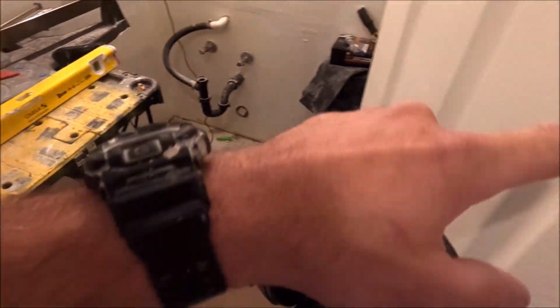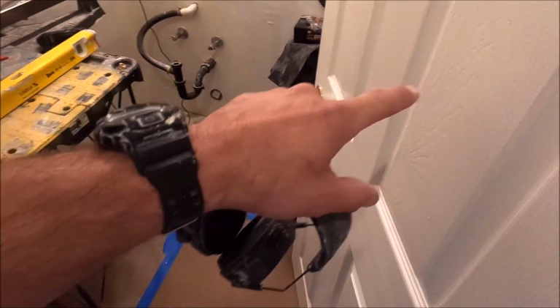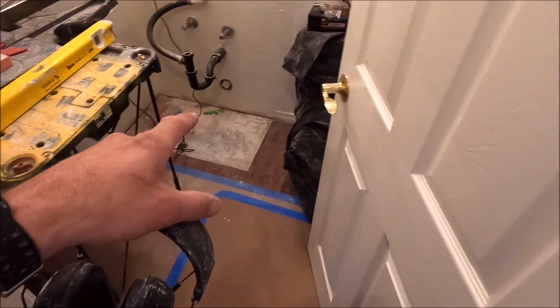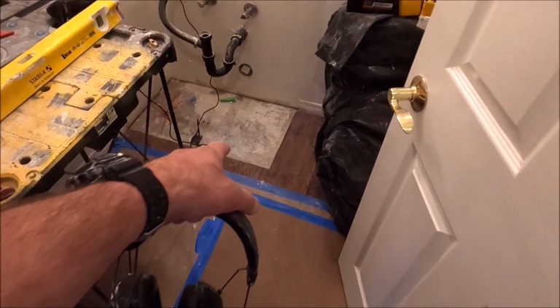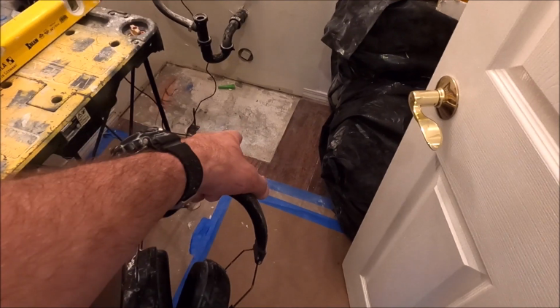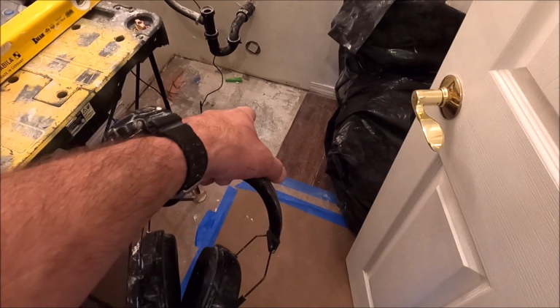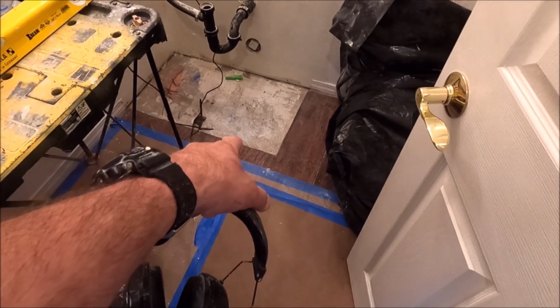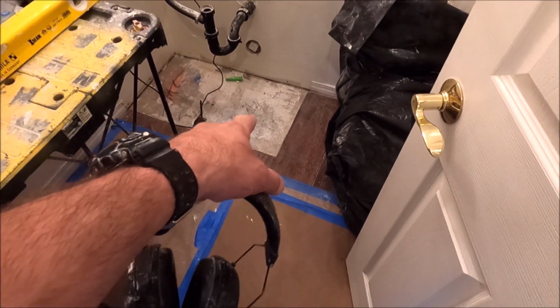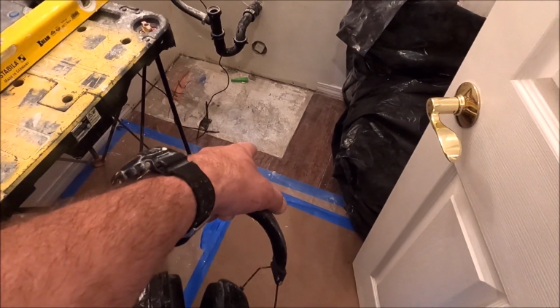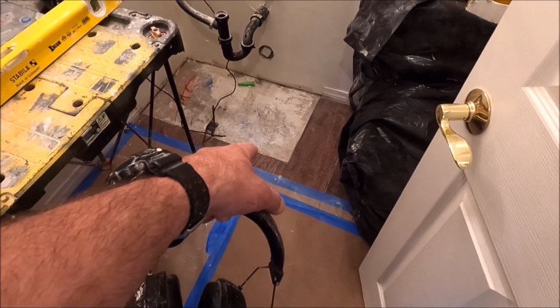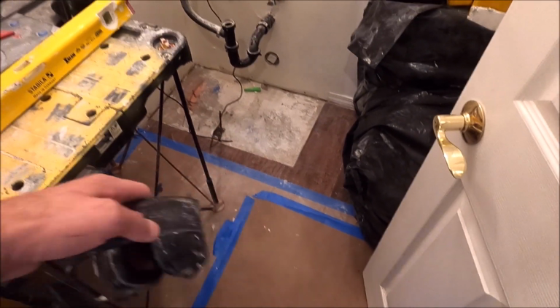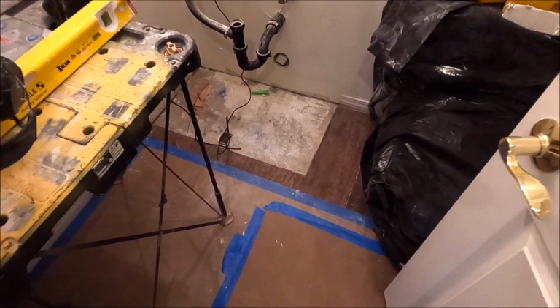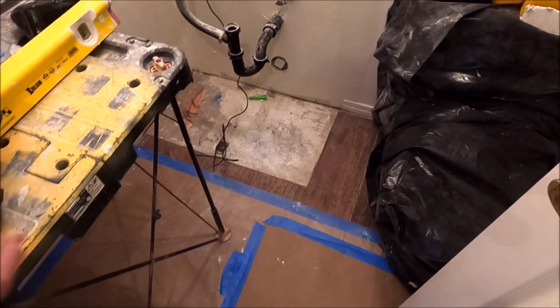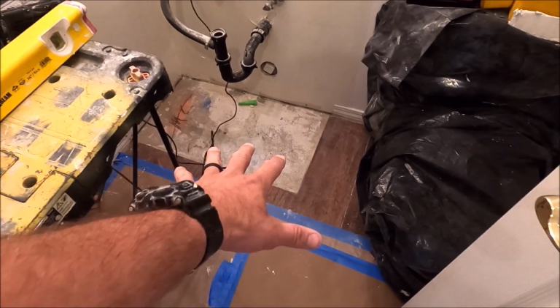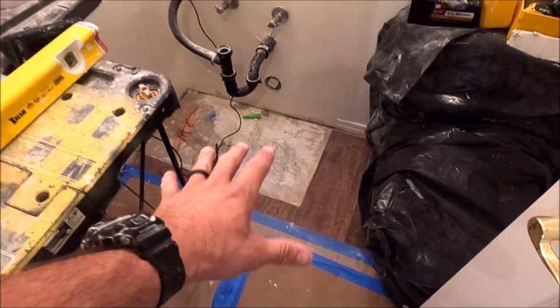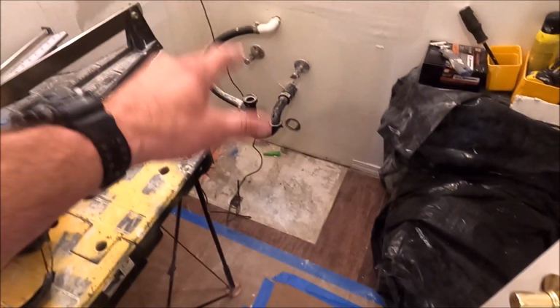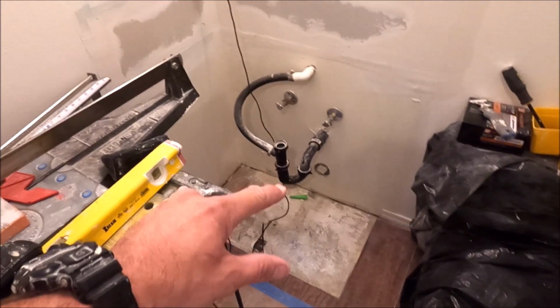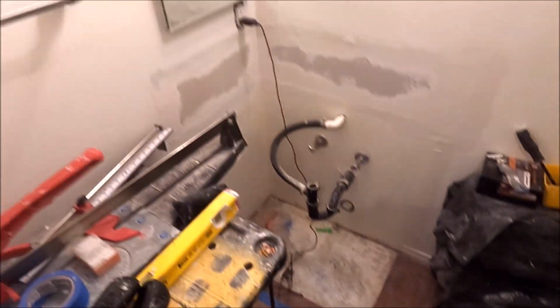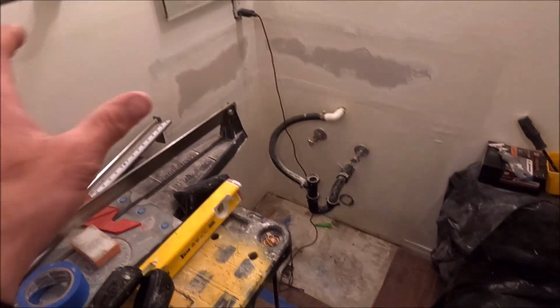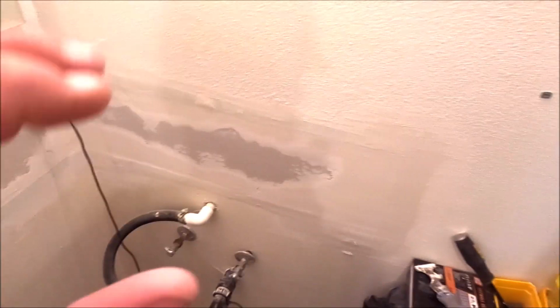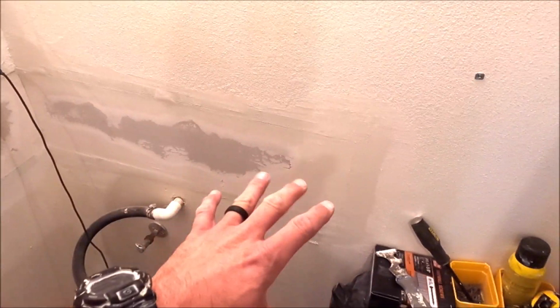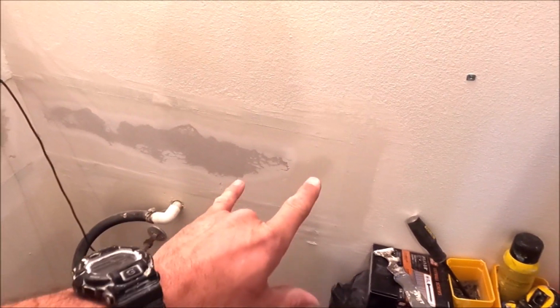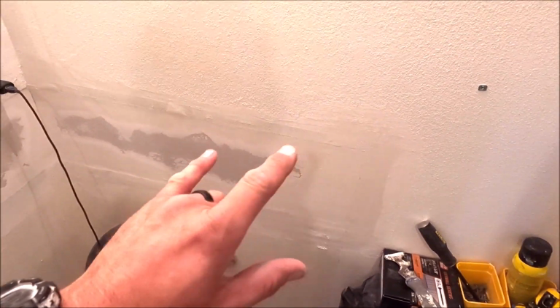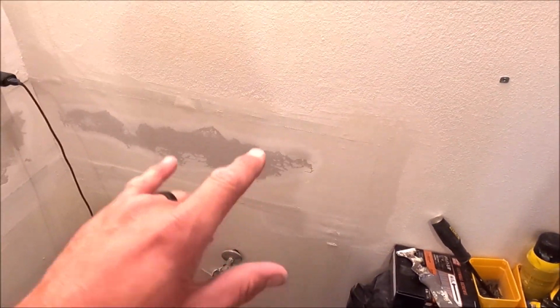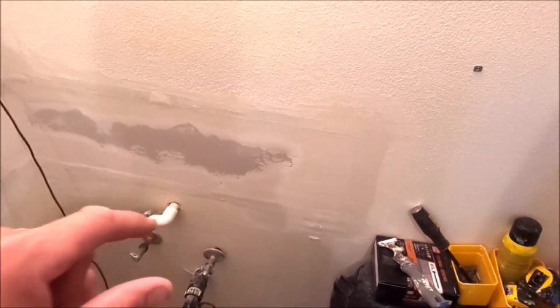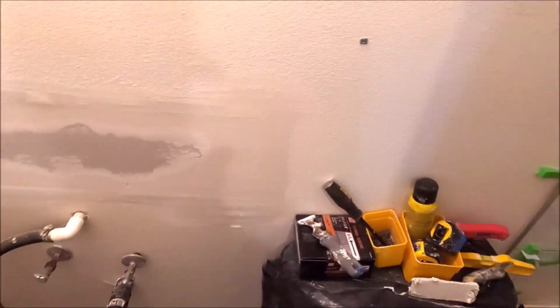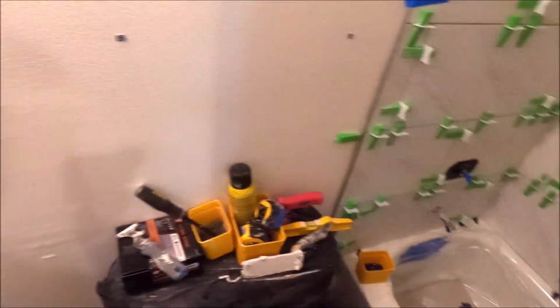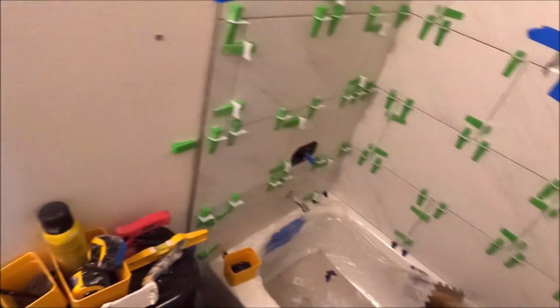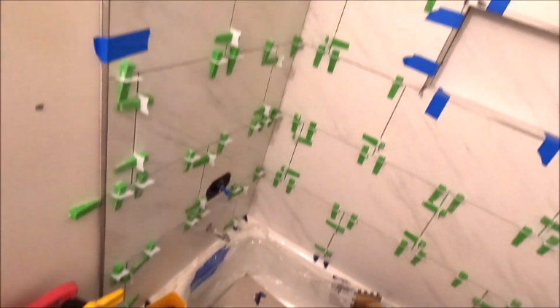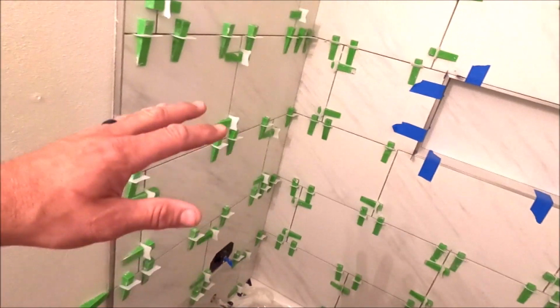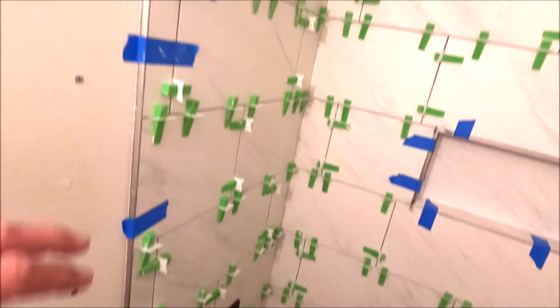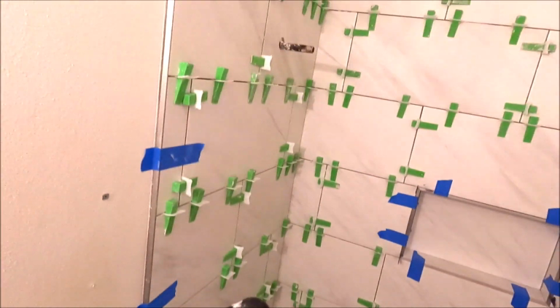We're going to pull this door, but we have to patch that floor down there. We have to patch a bit of the slab, install a new vanity, paint, and we have a little bit of drywall work to do — not a big deal. The shower is complete.